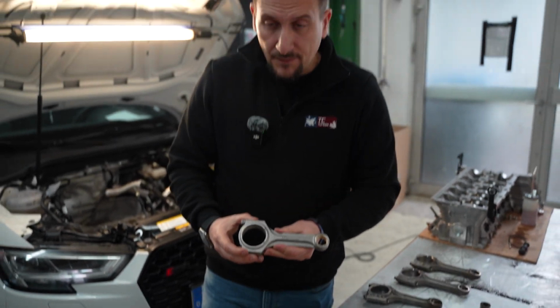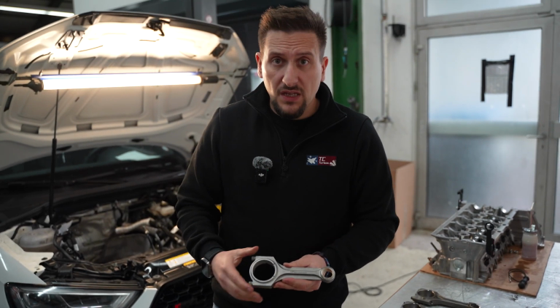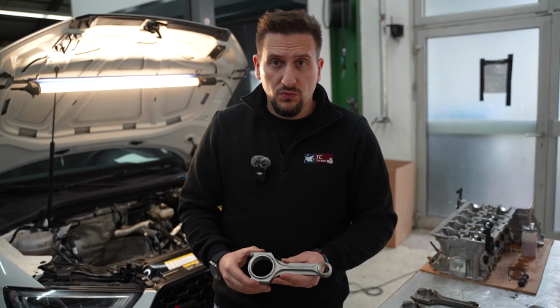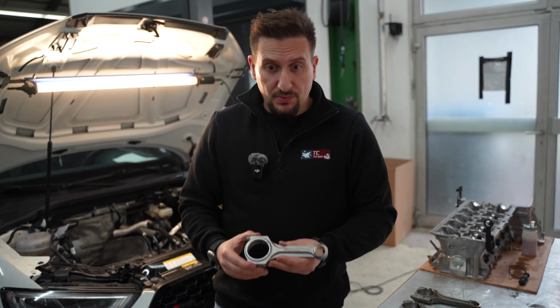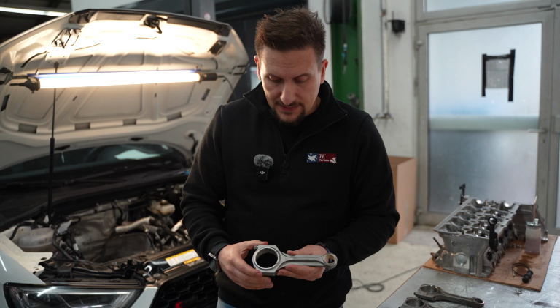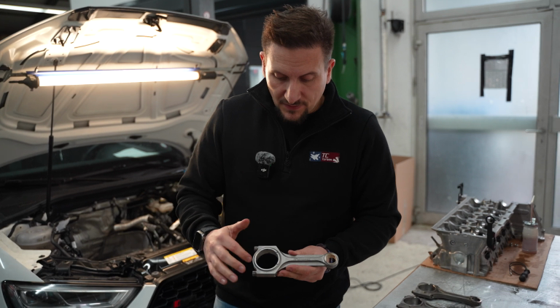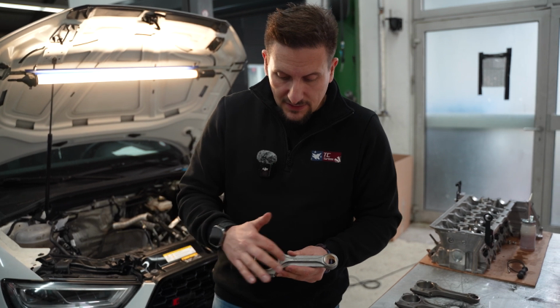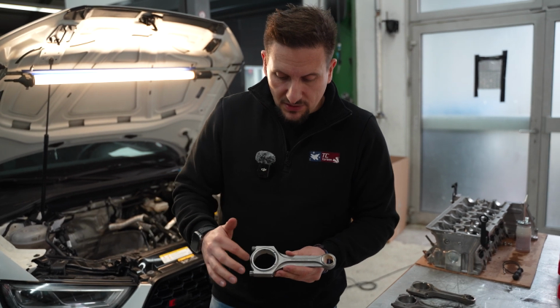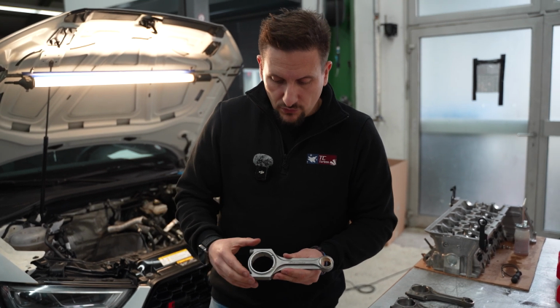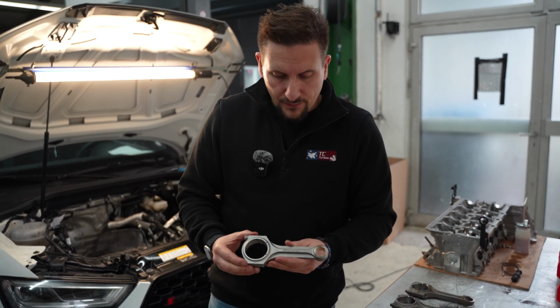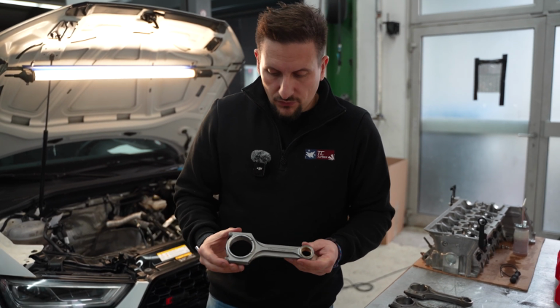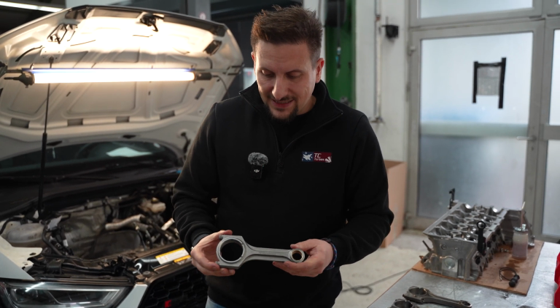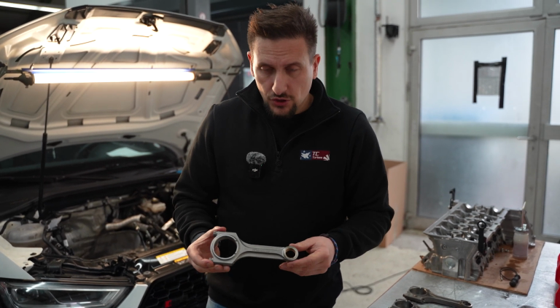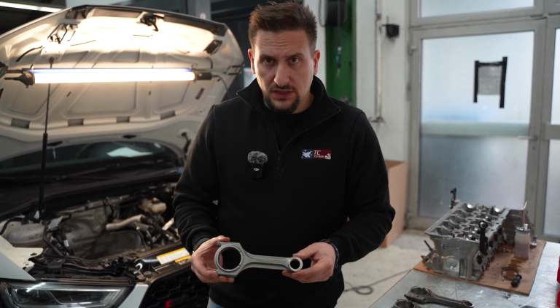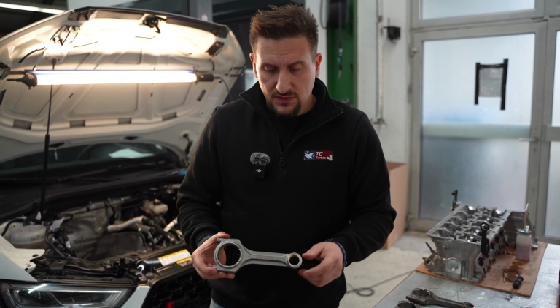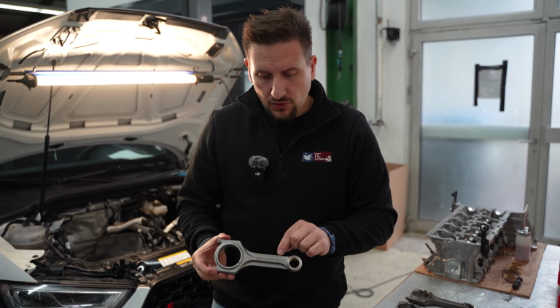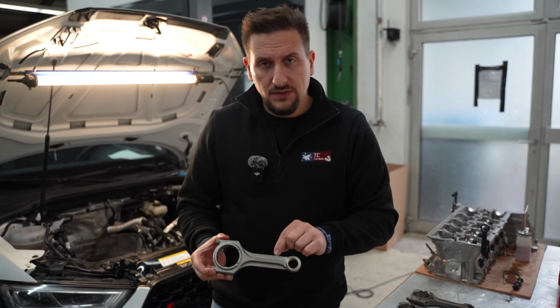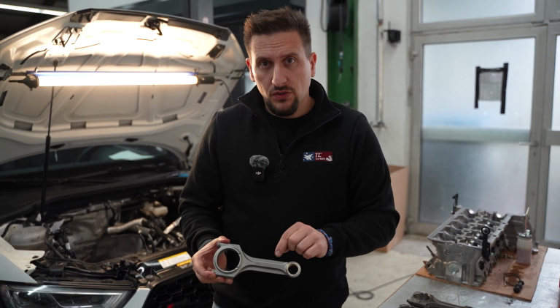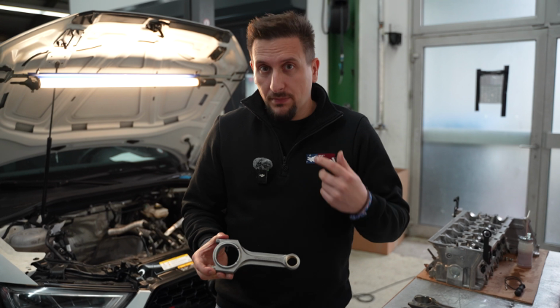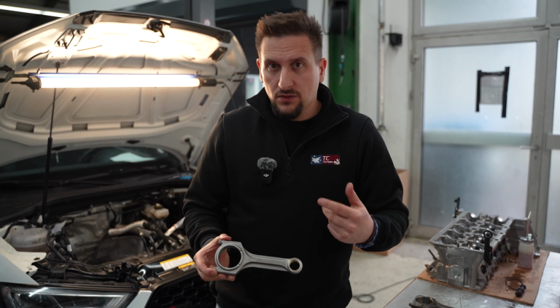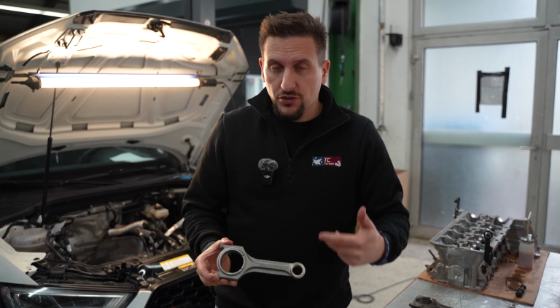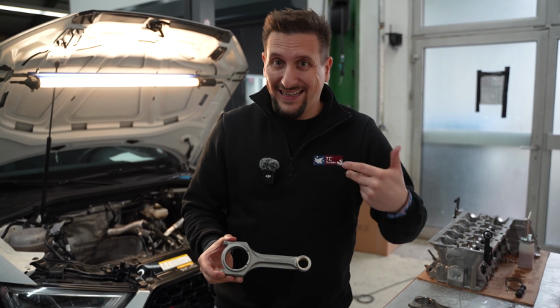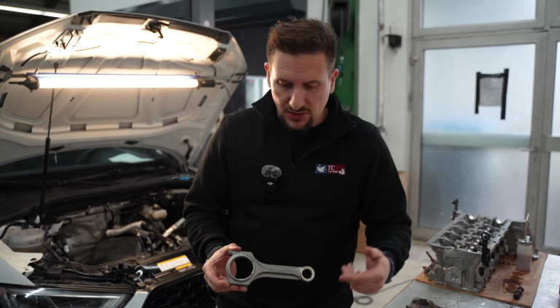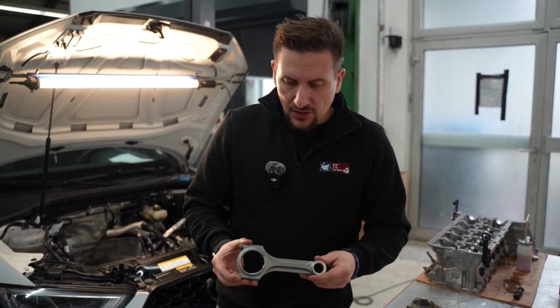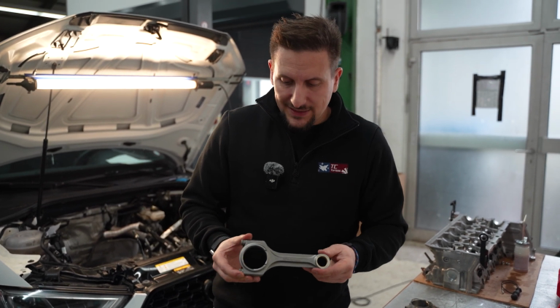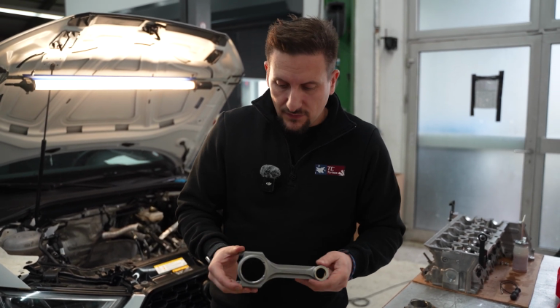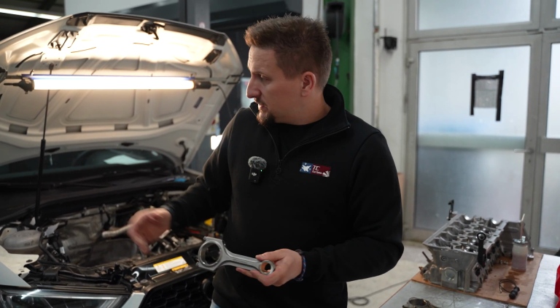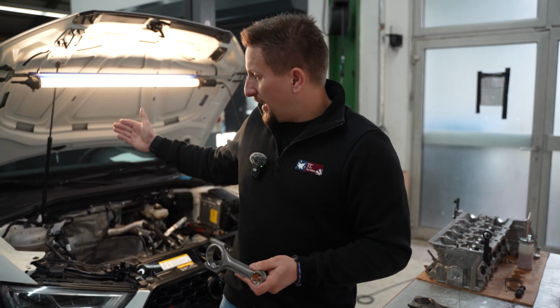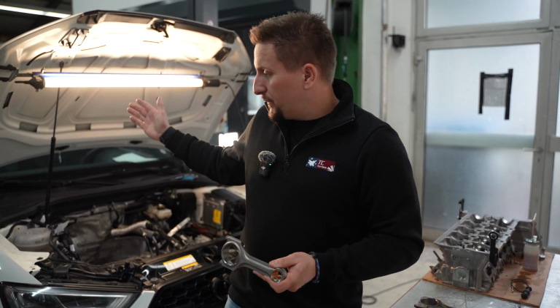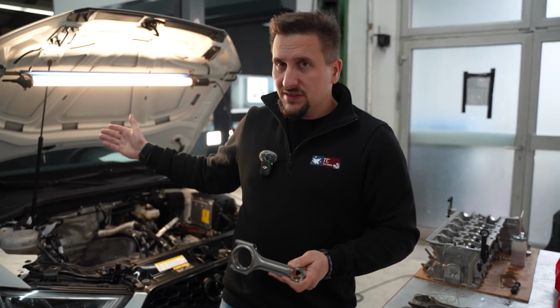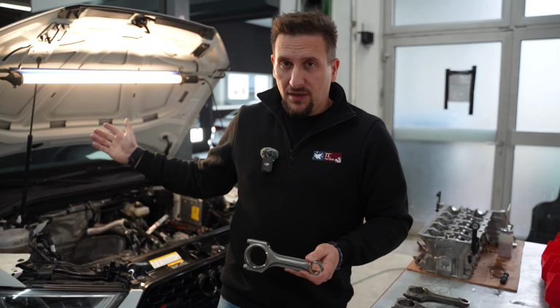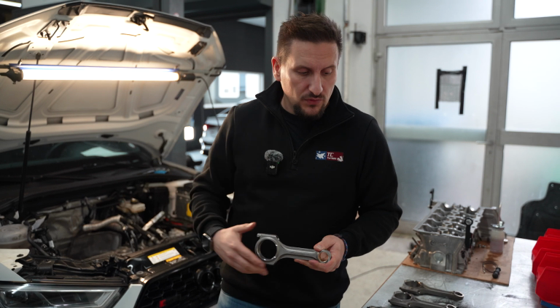These rods are designed to be used with stock pistons. In this combination, the rod is designed shorter than stock, which creates a compression reduction. This is the key advantage for using standard pump fuels under high loads.